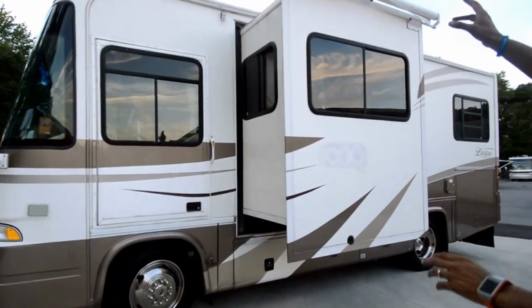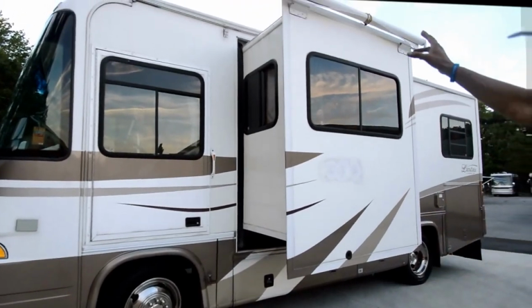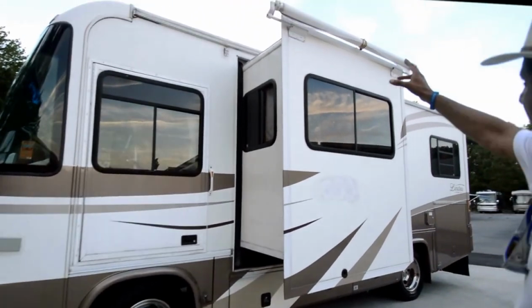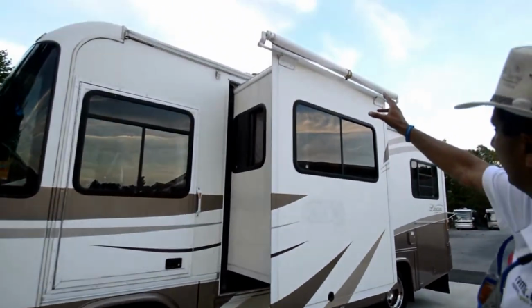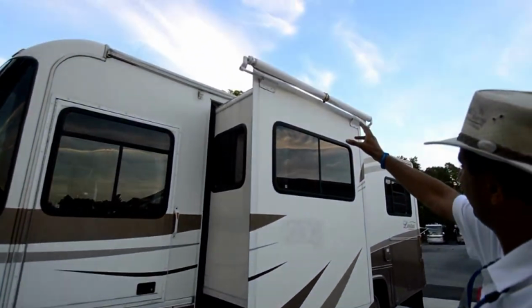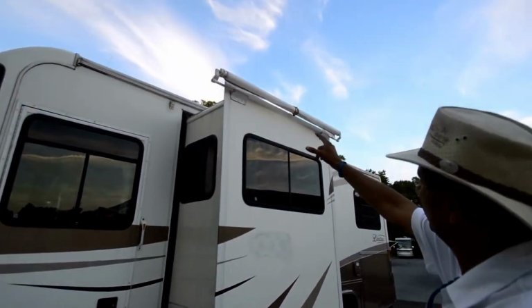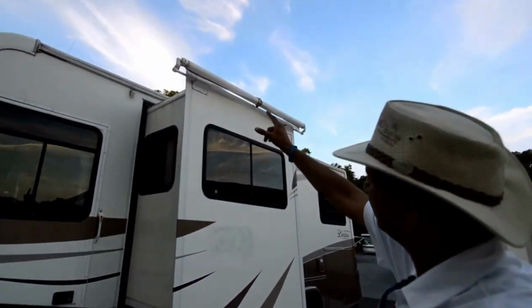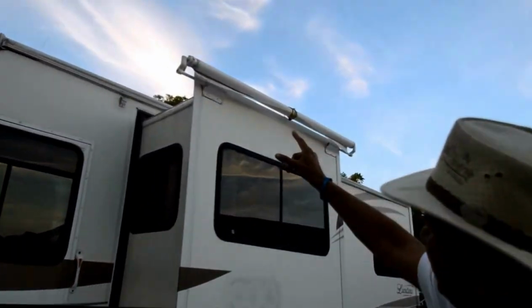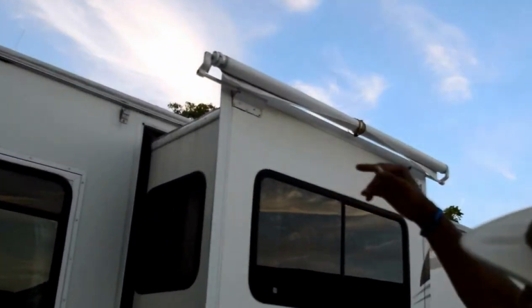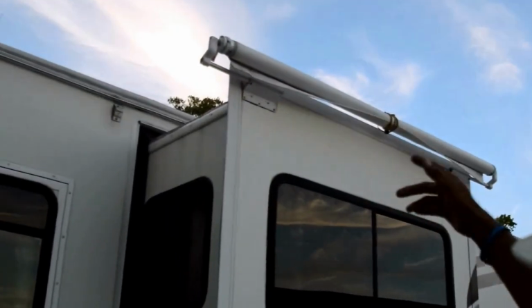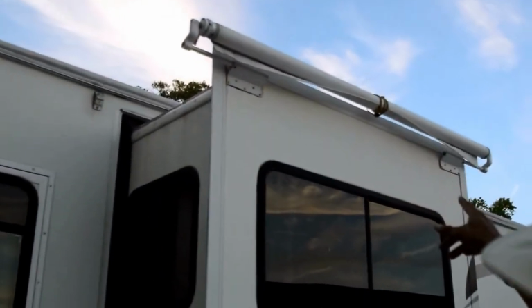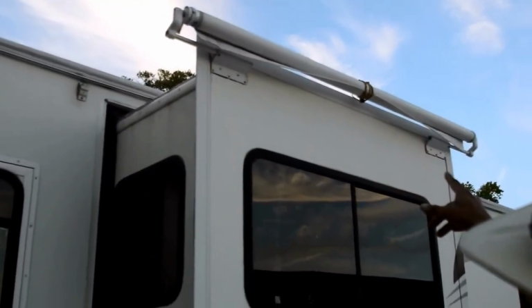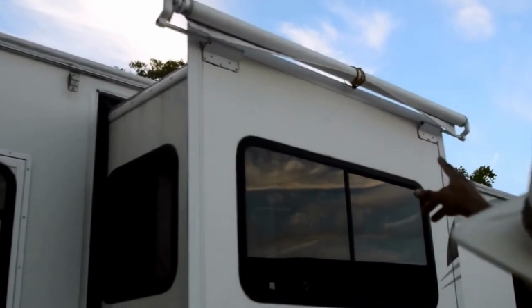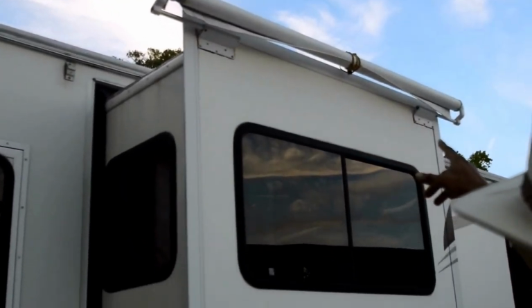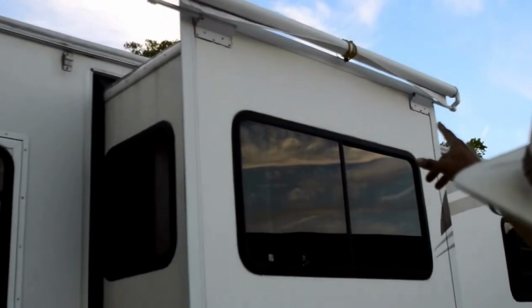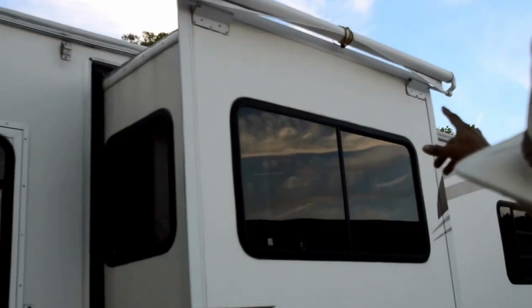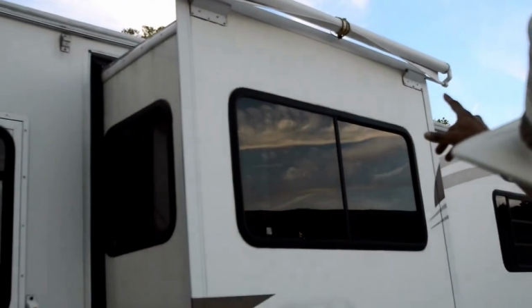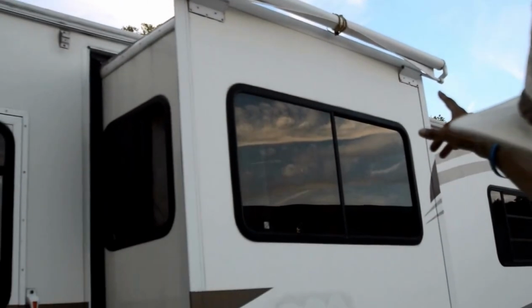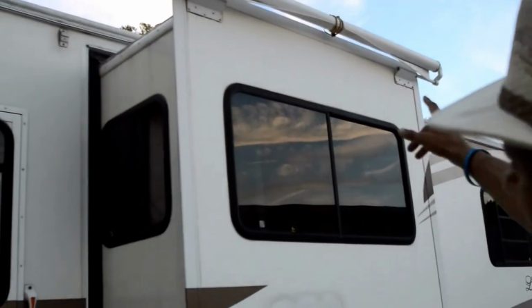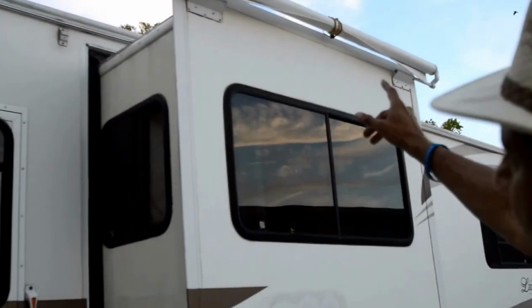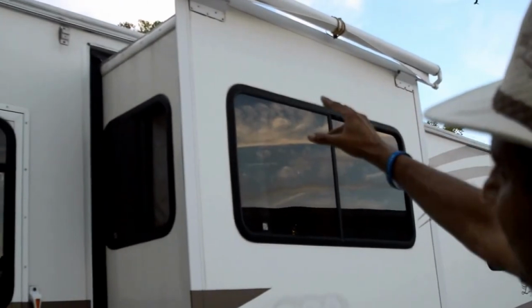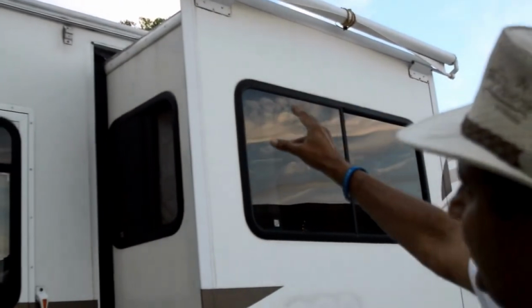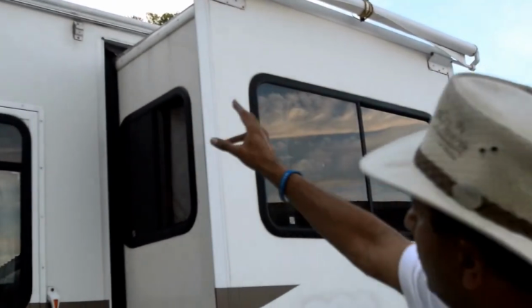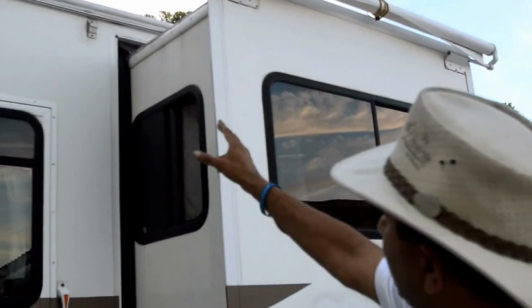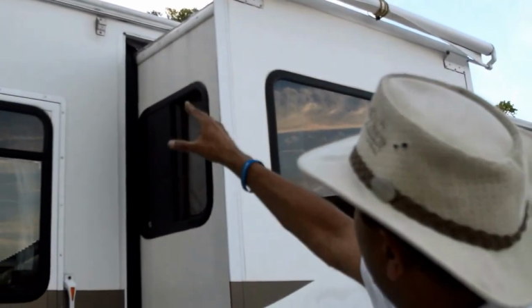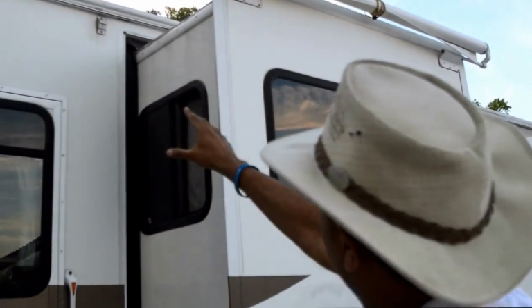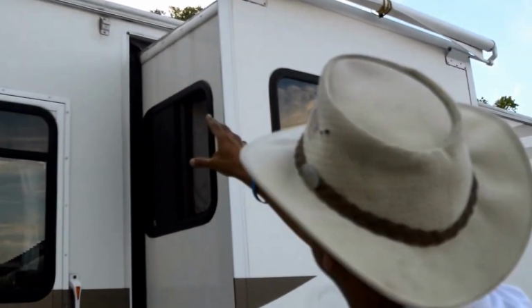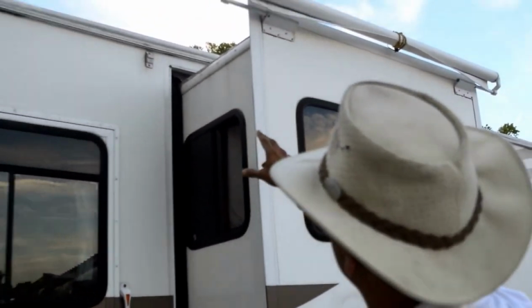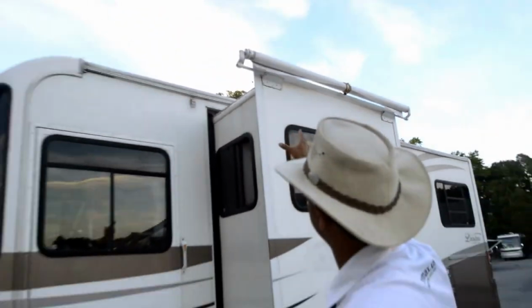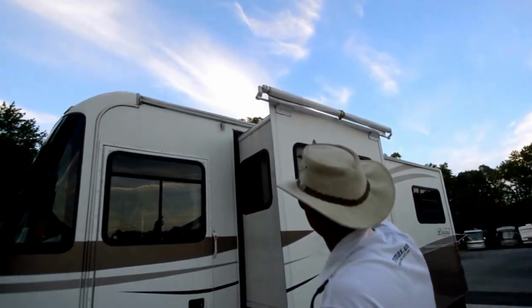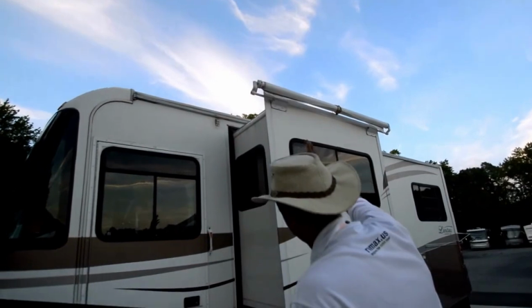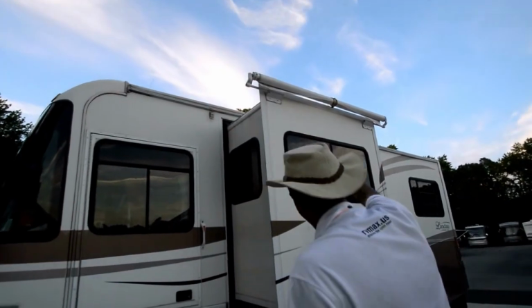The slide-out topper on the living room, as you can see, is wound up and has been held with a bungee cord. We'll have RV tech look at it and put it back — if it needs a new one, we'll put one on.